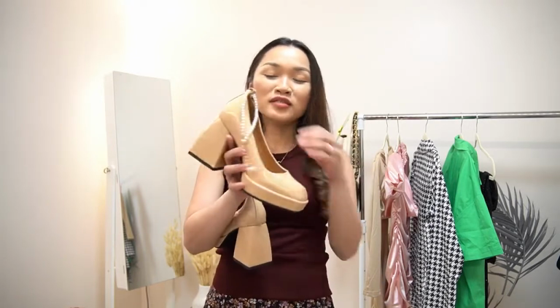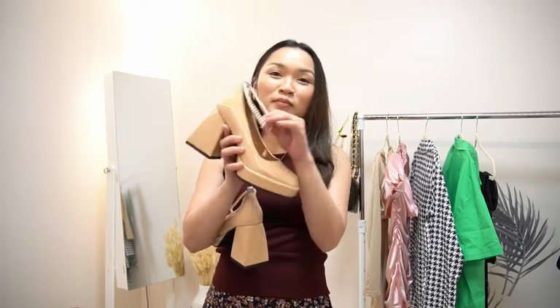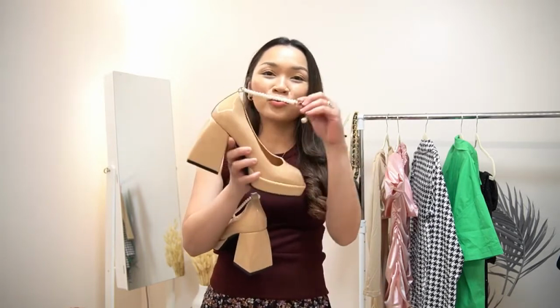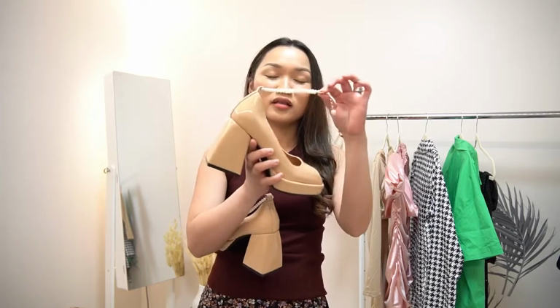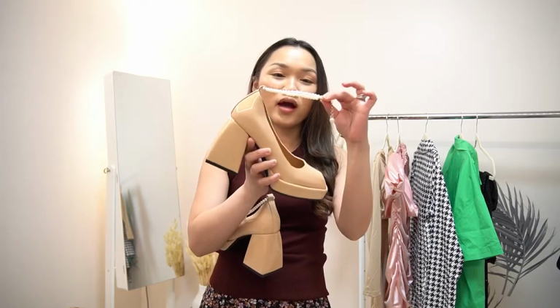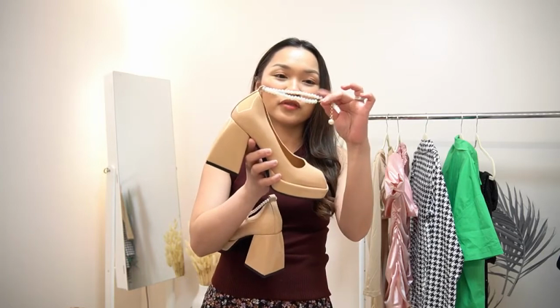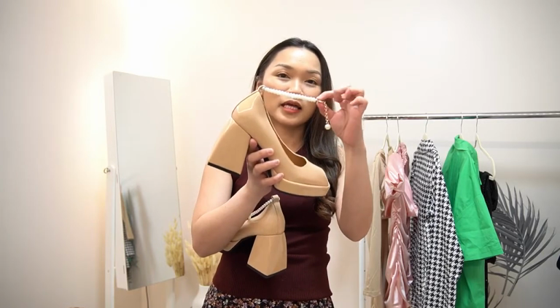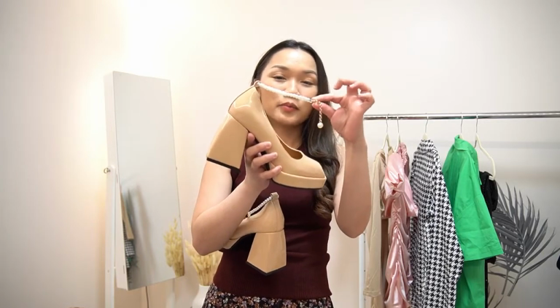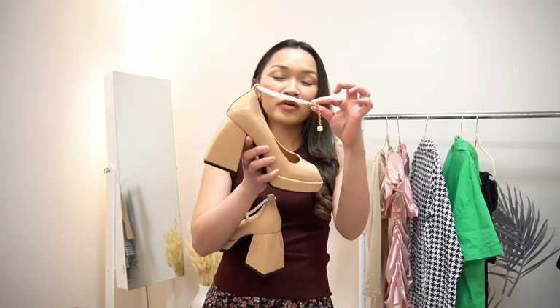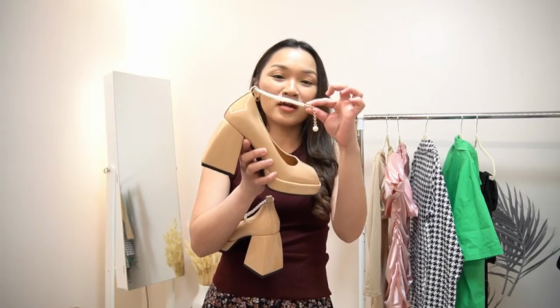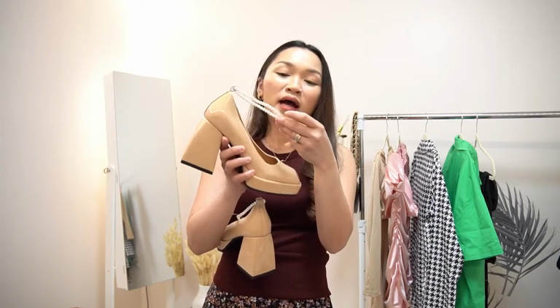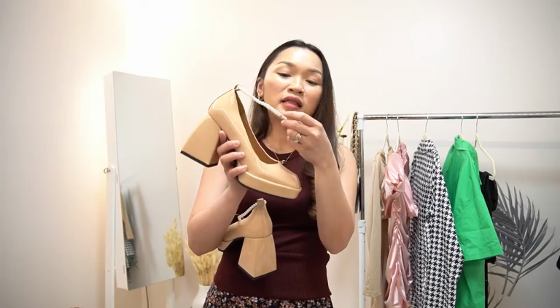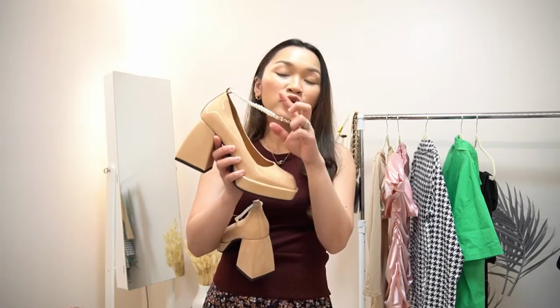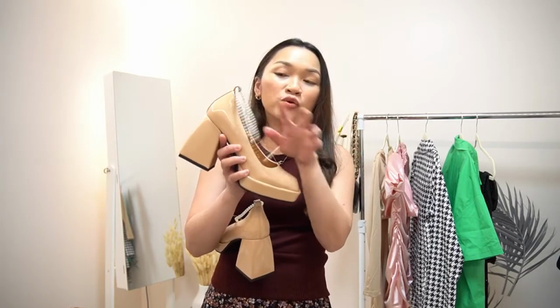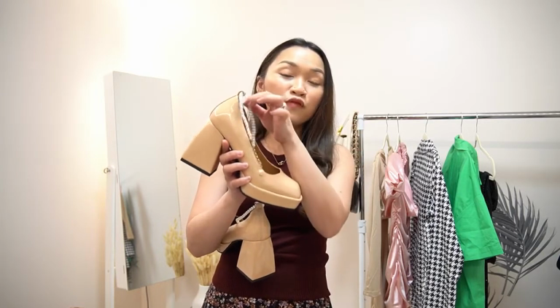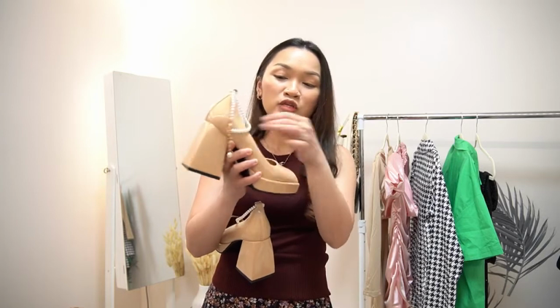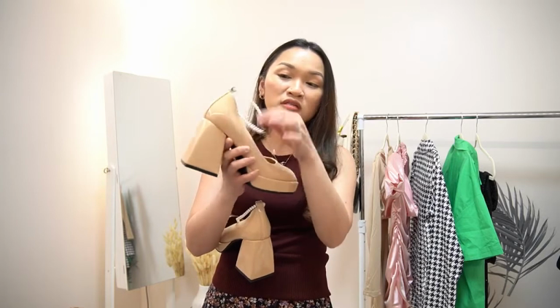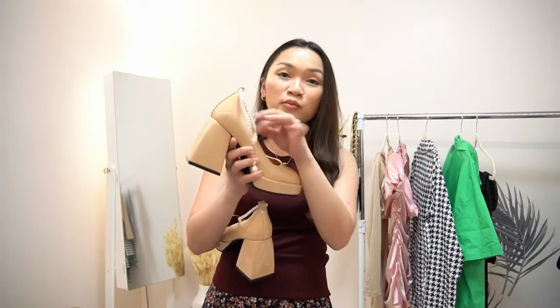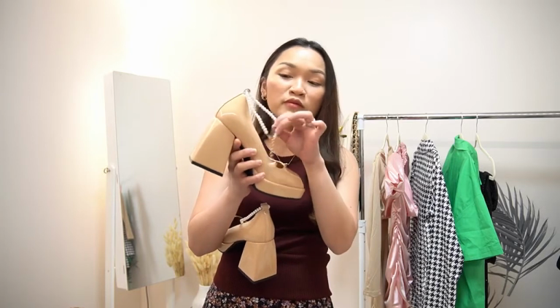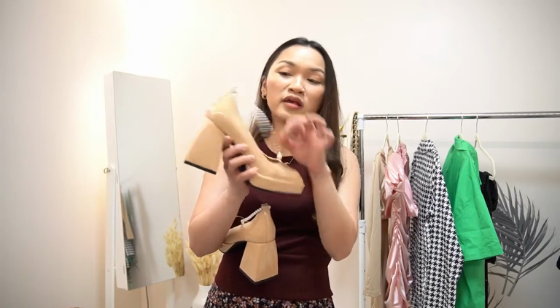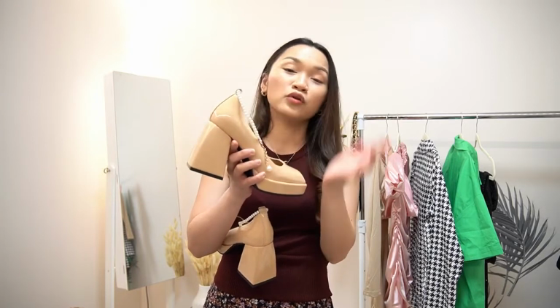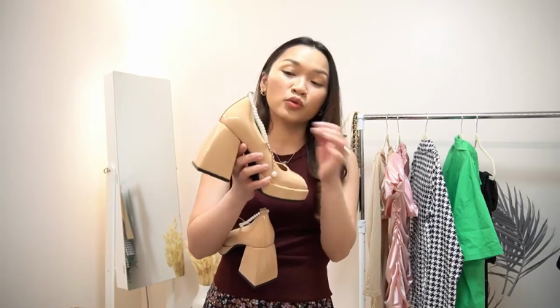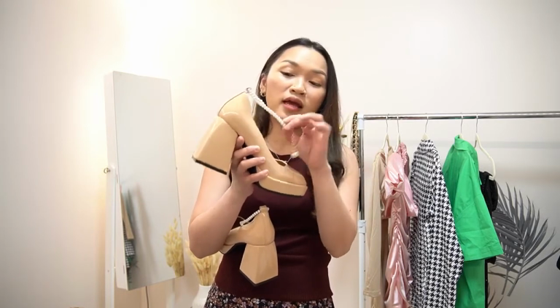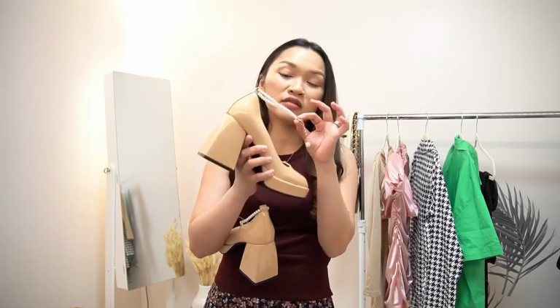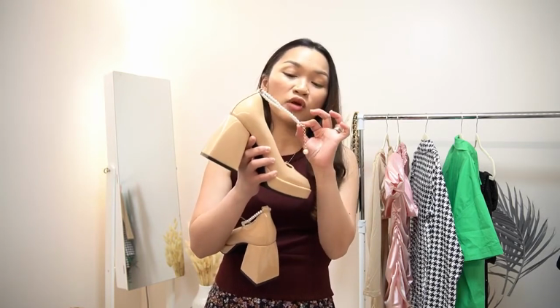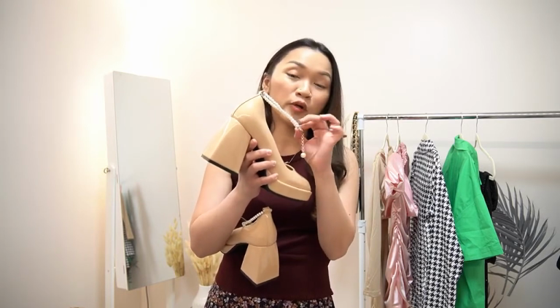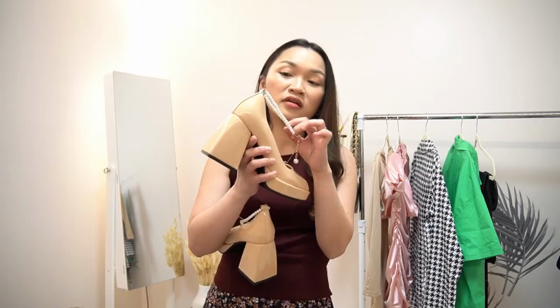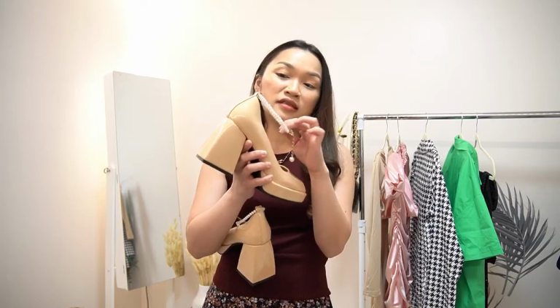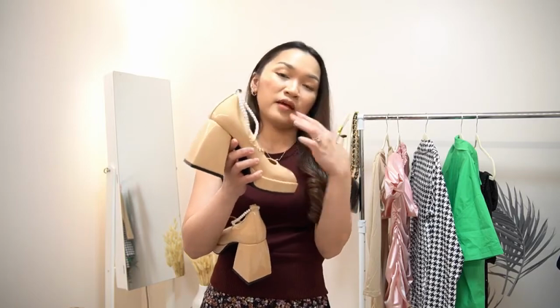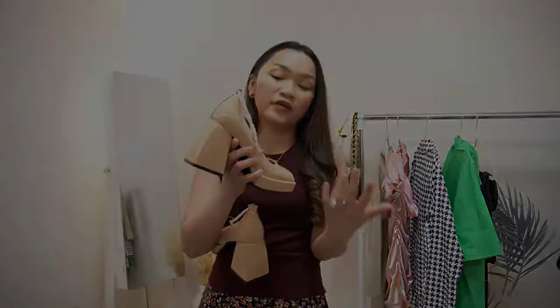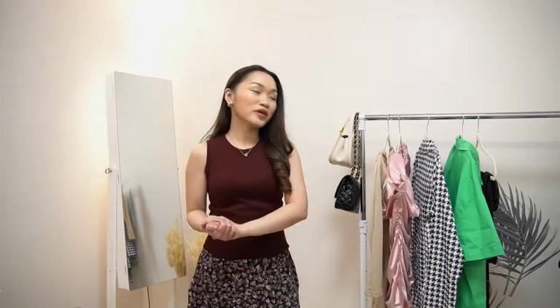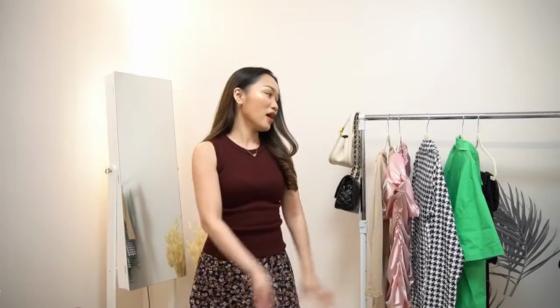What's unique about this one is you have these pearls right here, but you can also remove them — this is removable. So if you don't want to wear the pearl strap, you have that option.